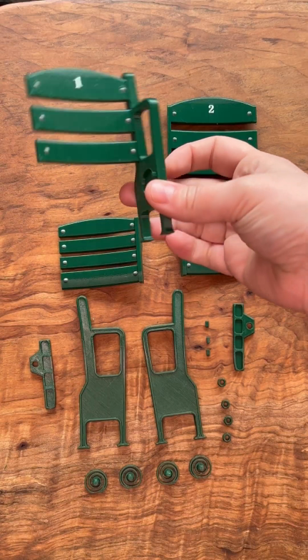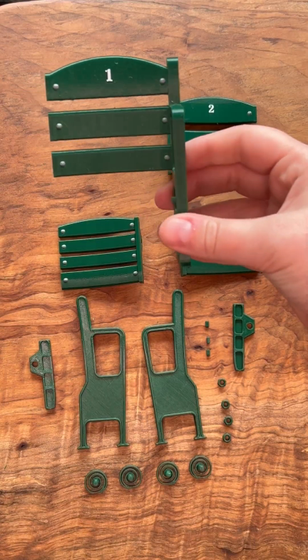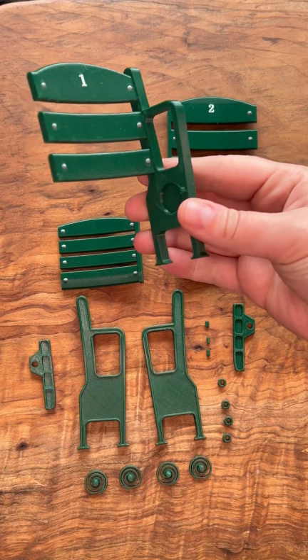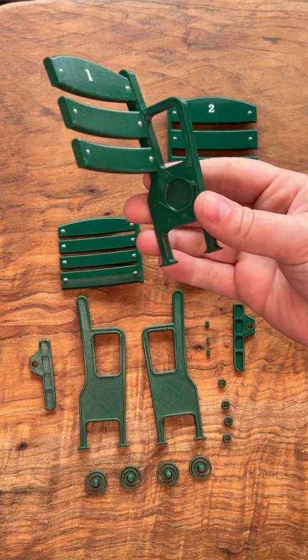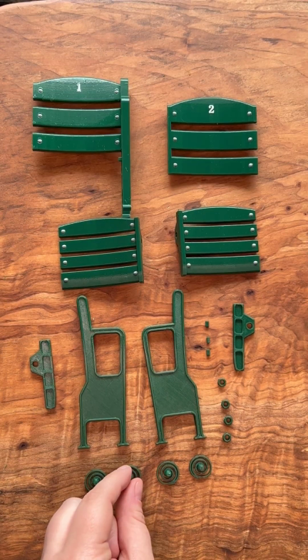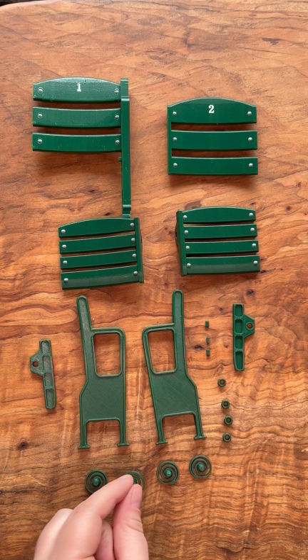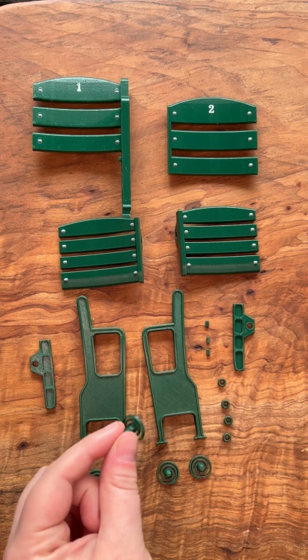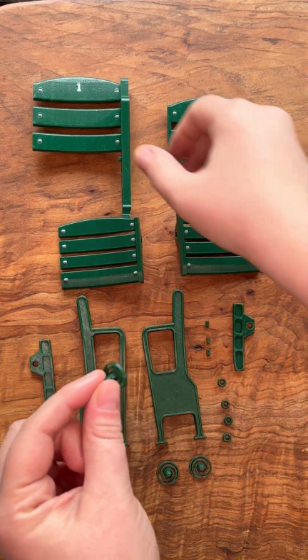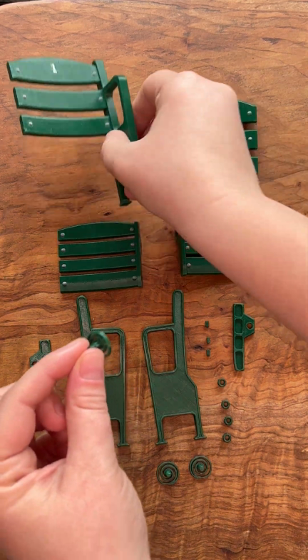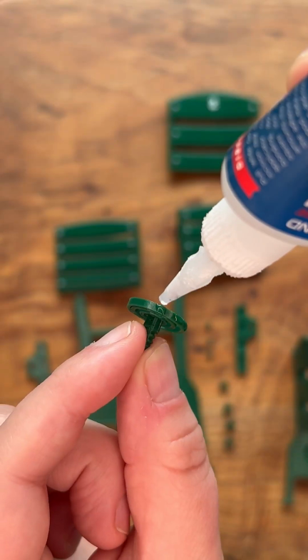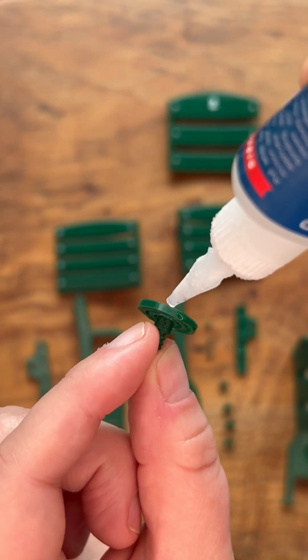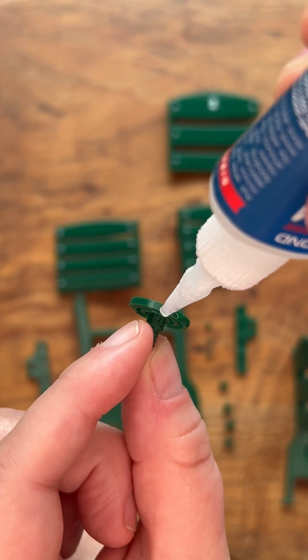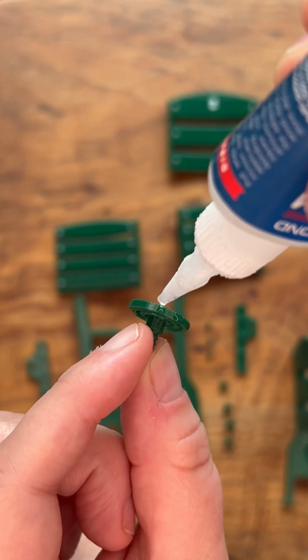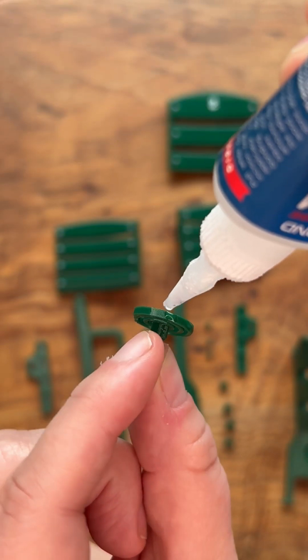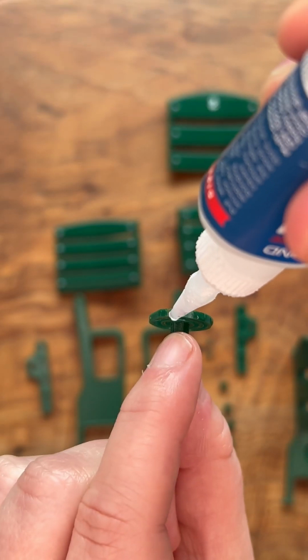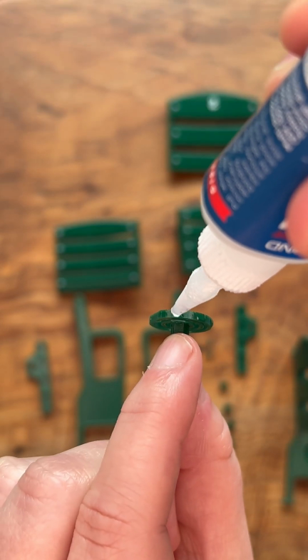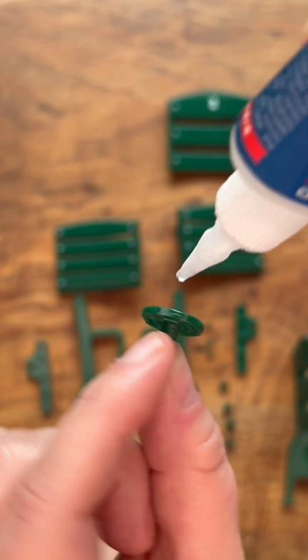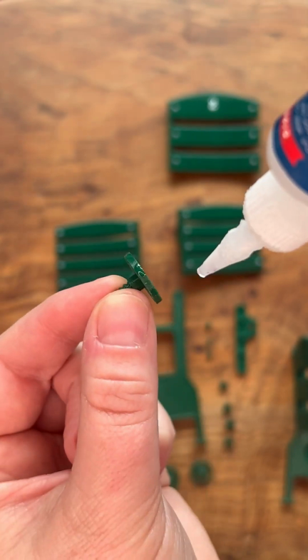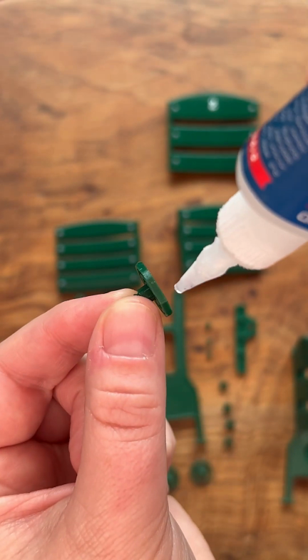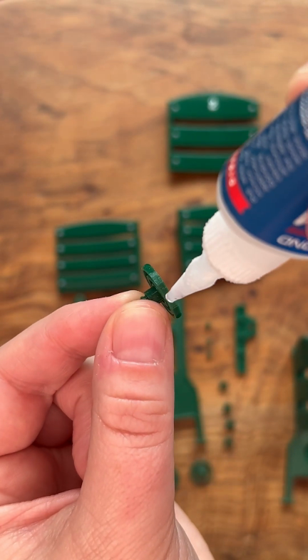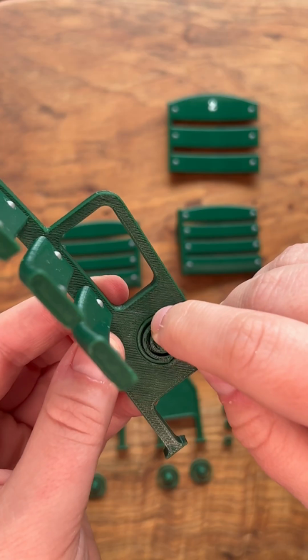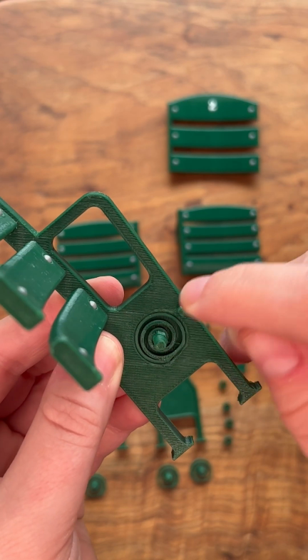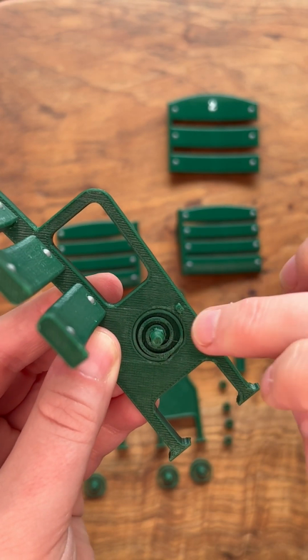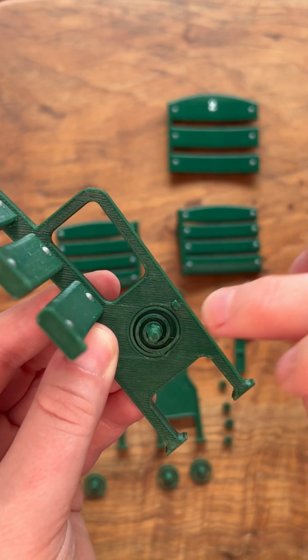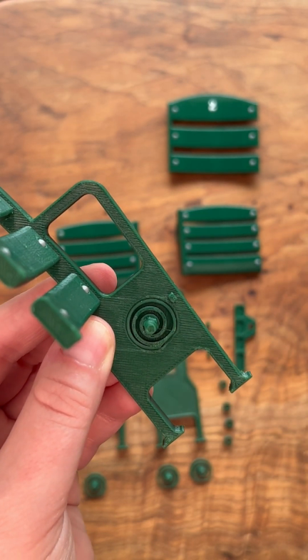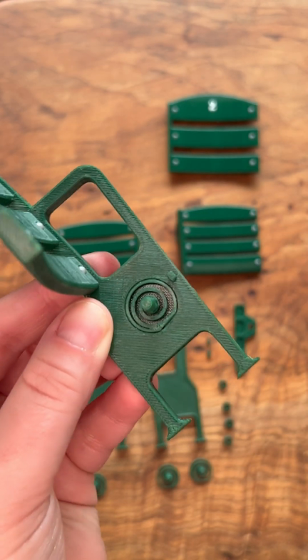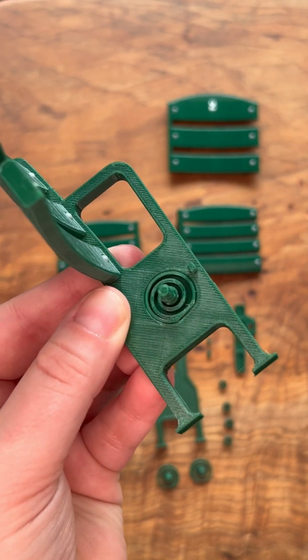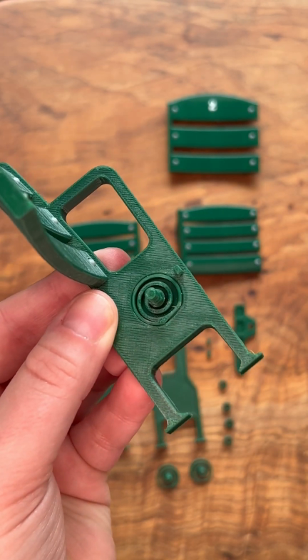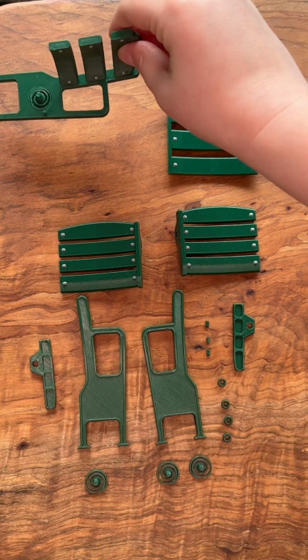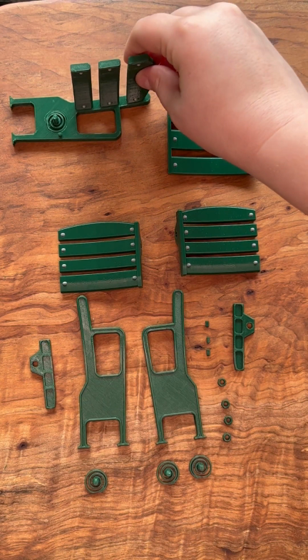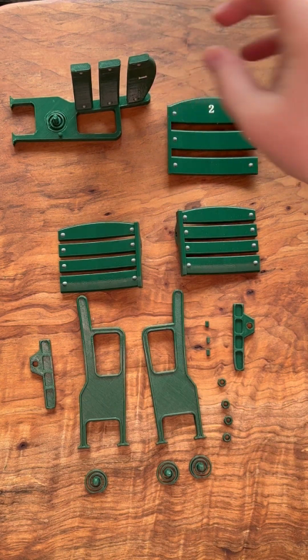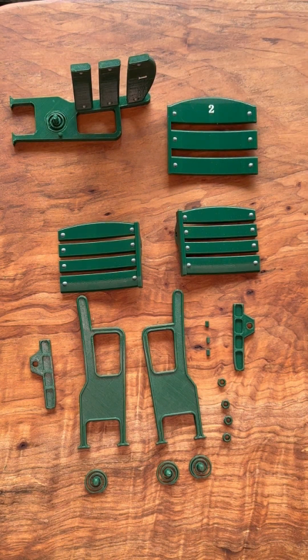Grab the middle arm for seat one and the right side spring for seat one. Apply glue only to the outer edge, not the bottom of the spring. Be careful with this step. Carefully insert the spring, then set it aside and let it dry completely.